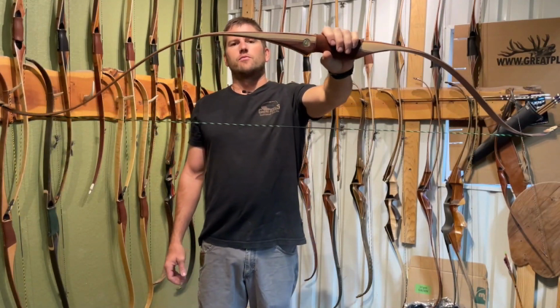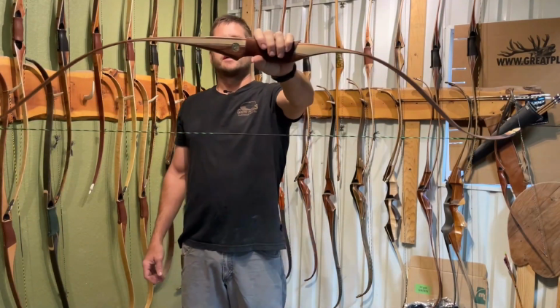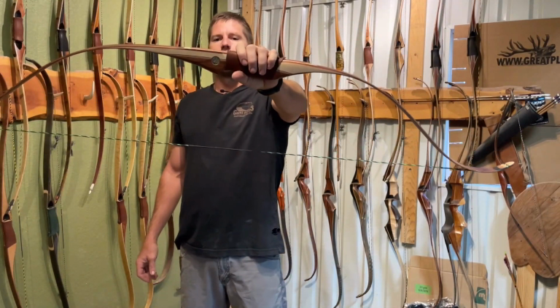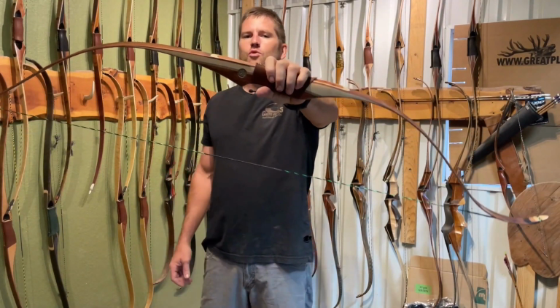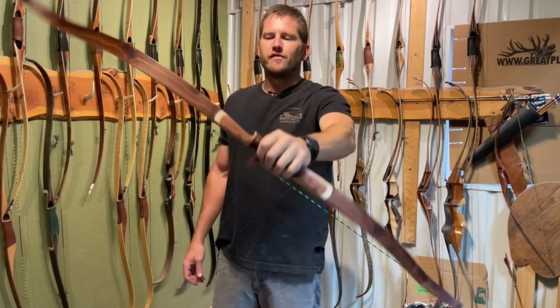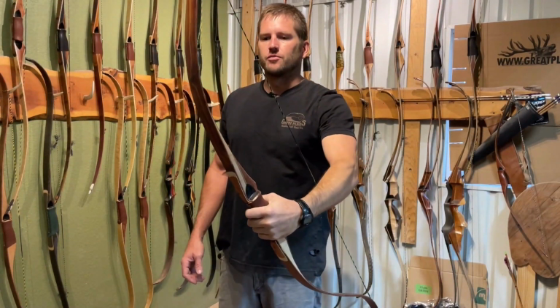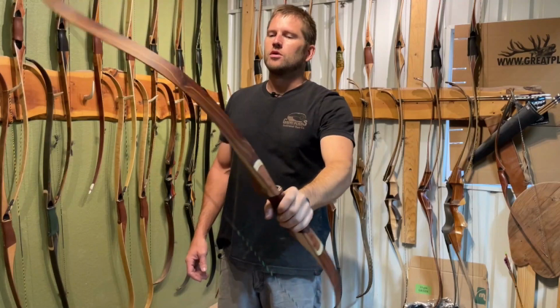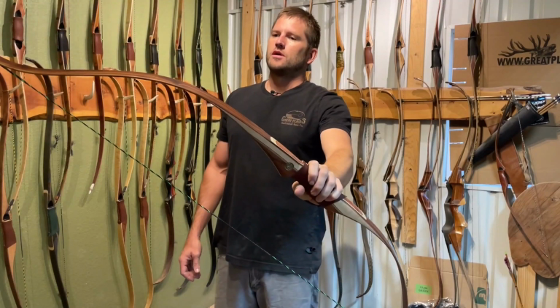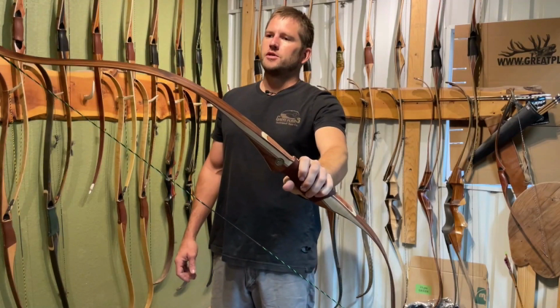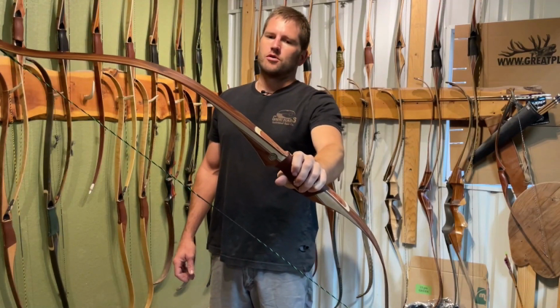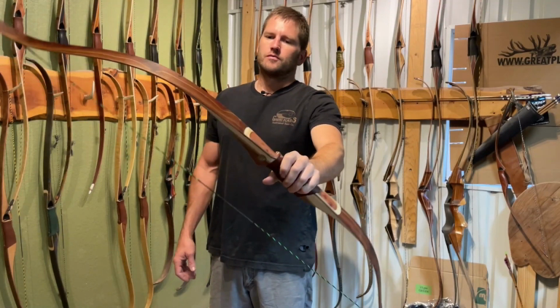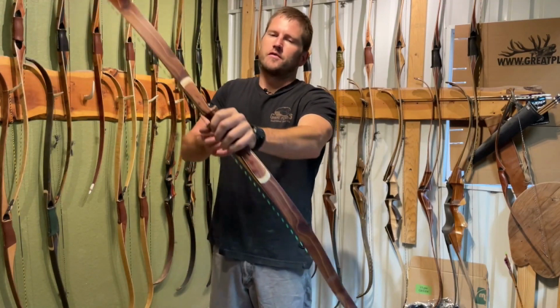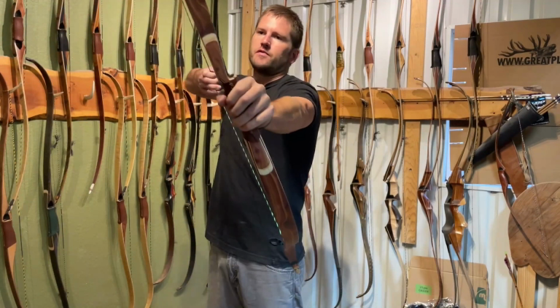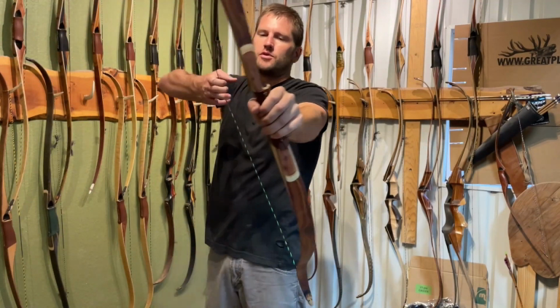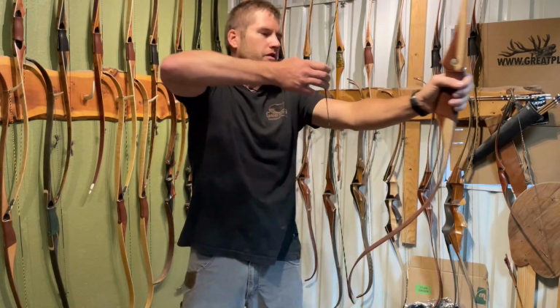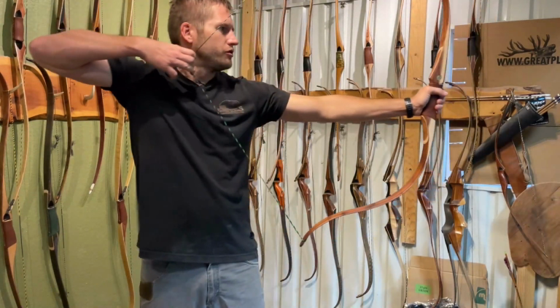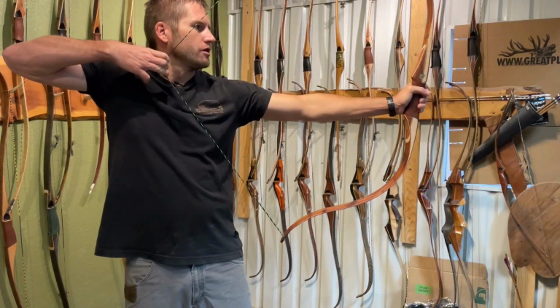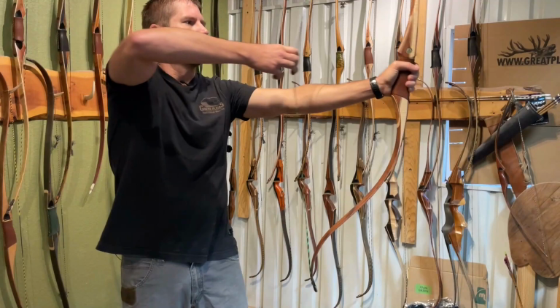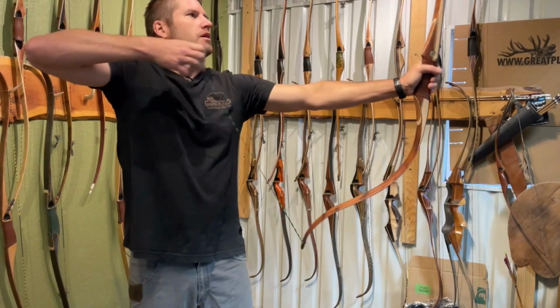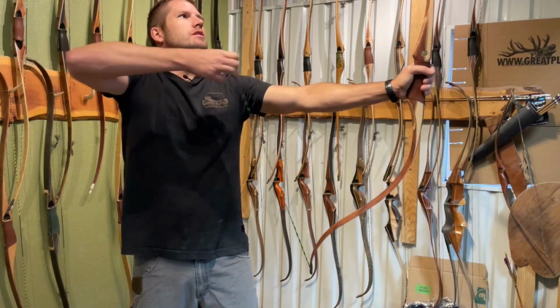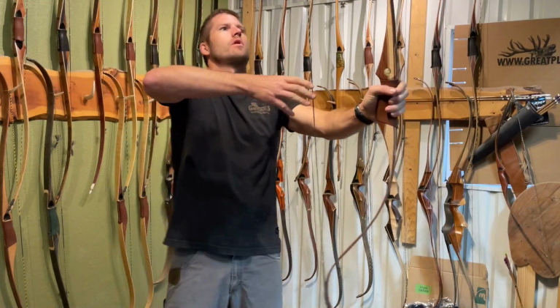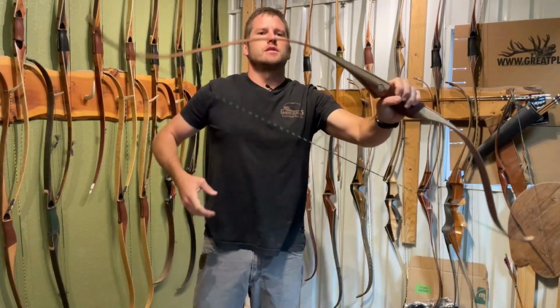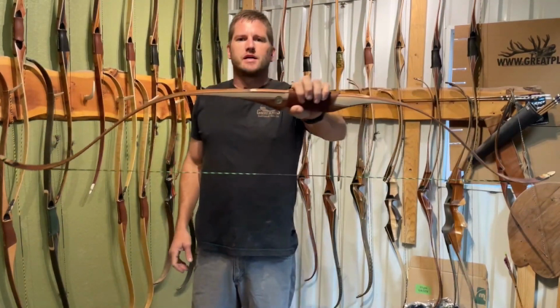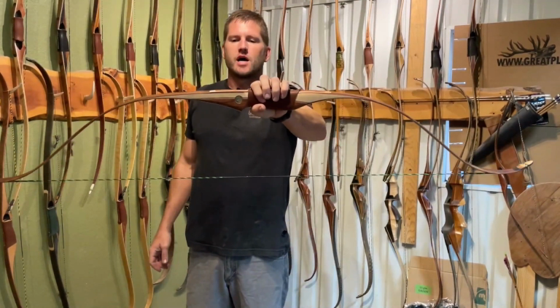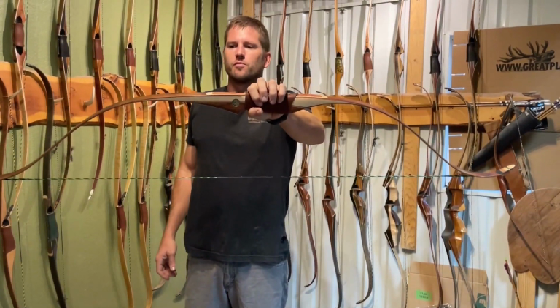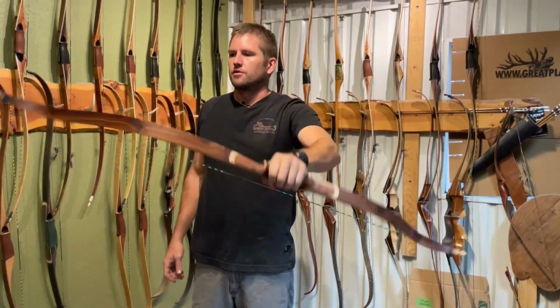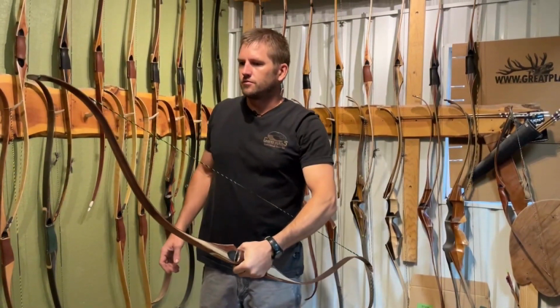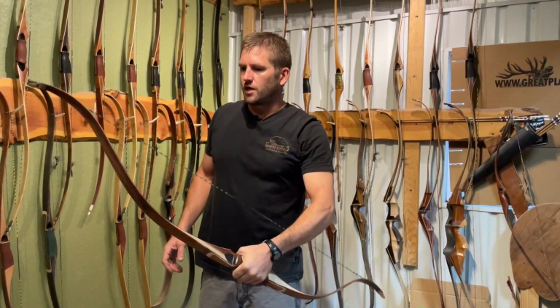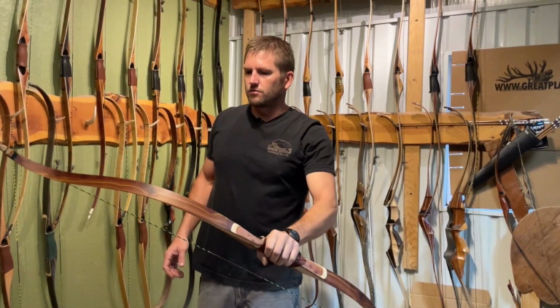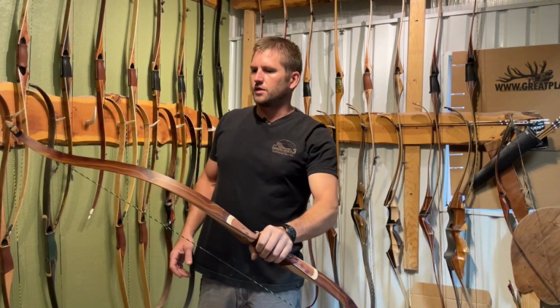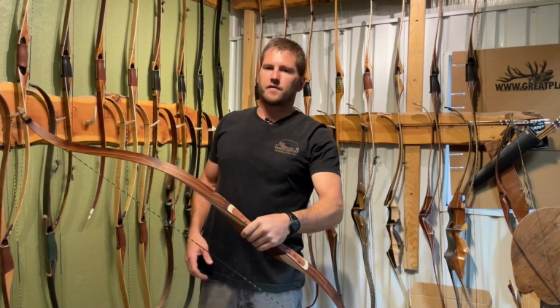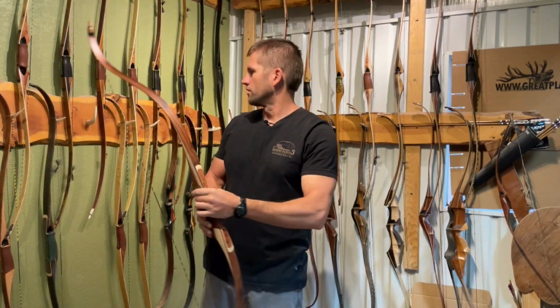We wanted to design a shorter, faster bow than the original Long Curve. Although this one is very smooth, very smooth shooter, we wanted to design kind of a high performance Long Curve, so we came out with the Swift Long Curve.